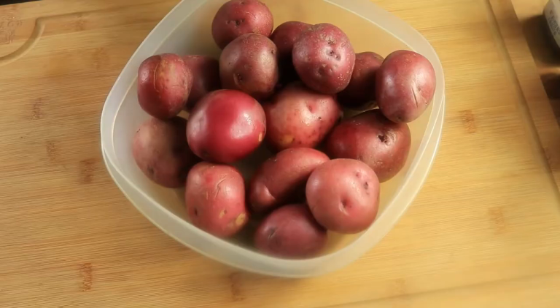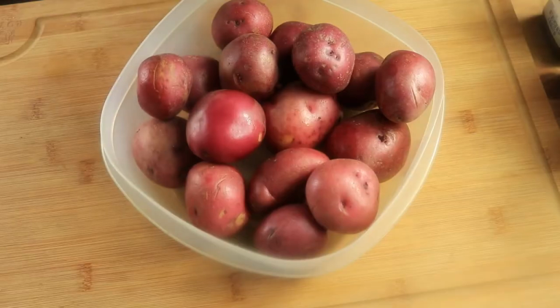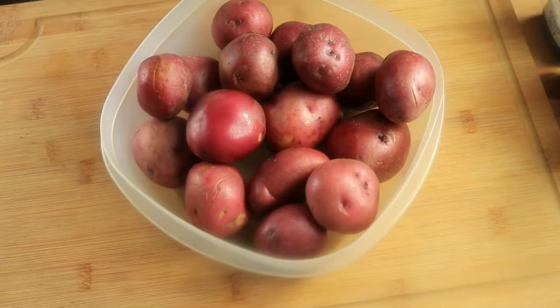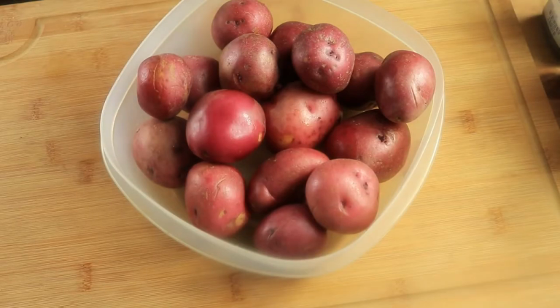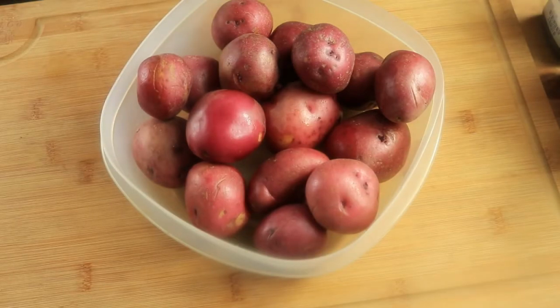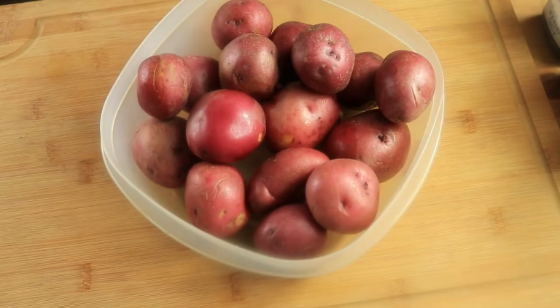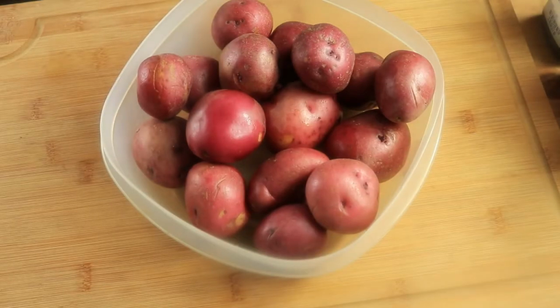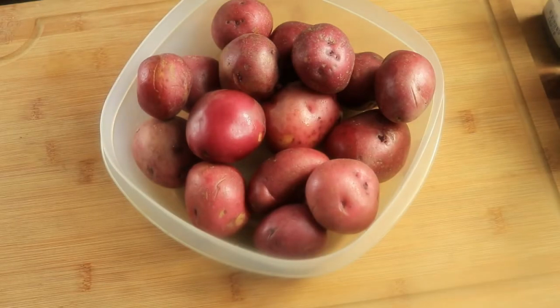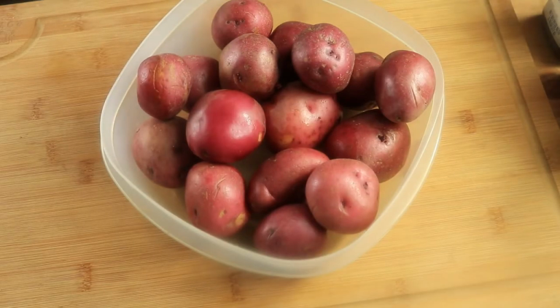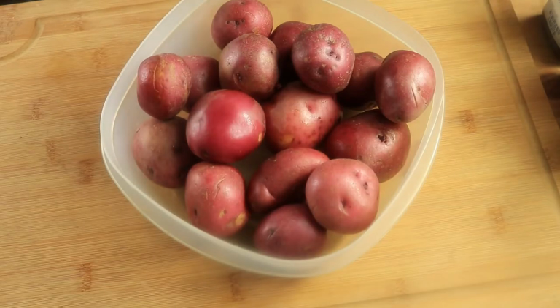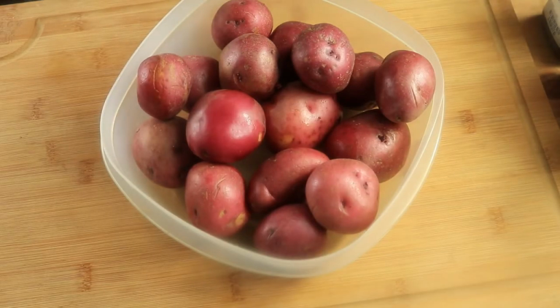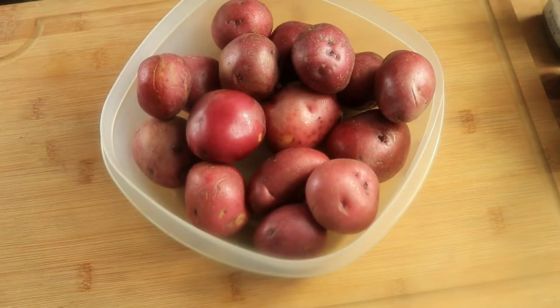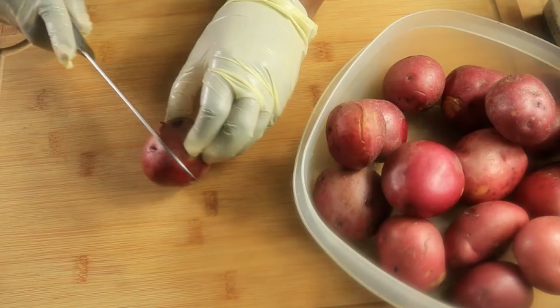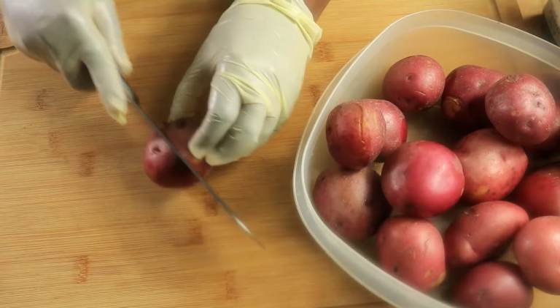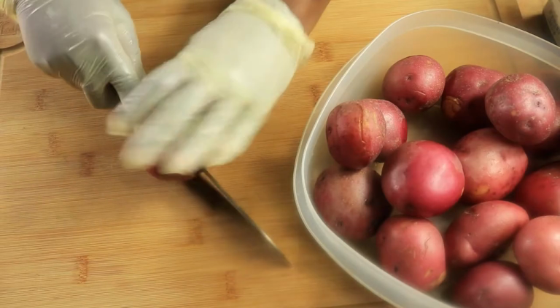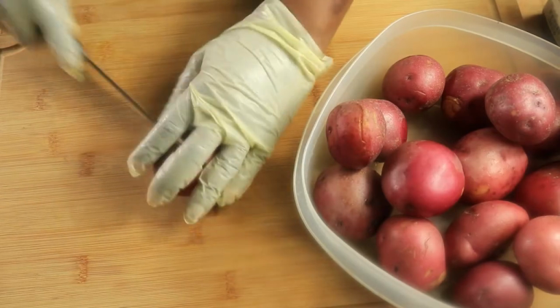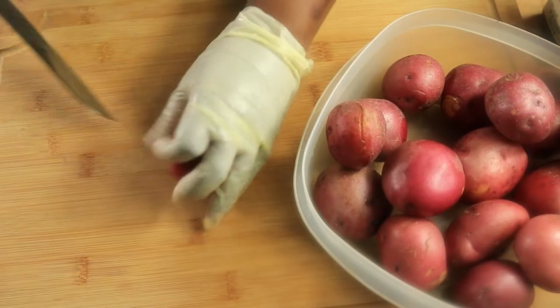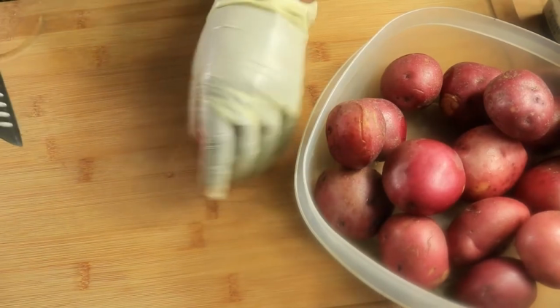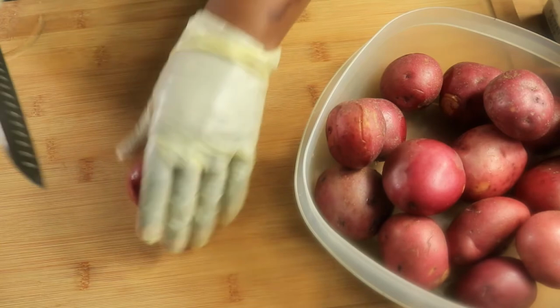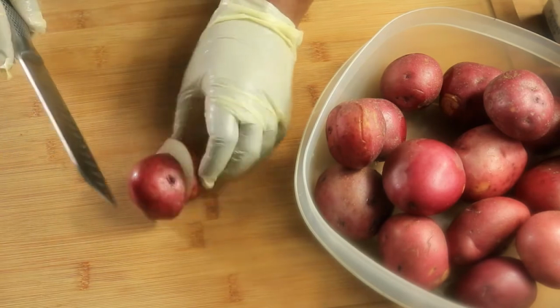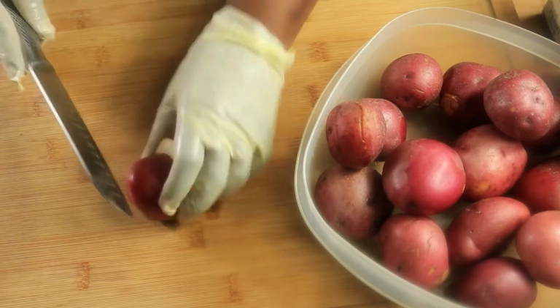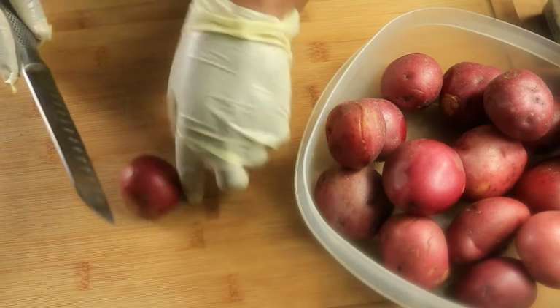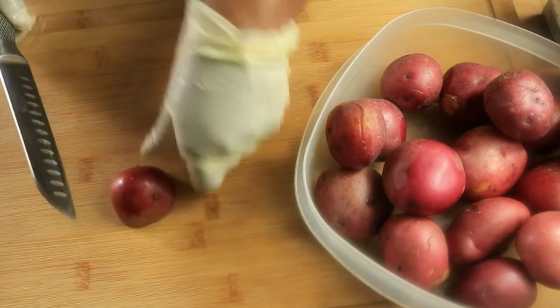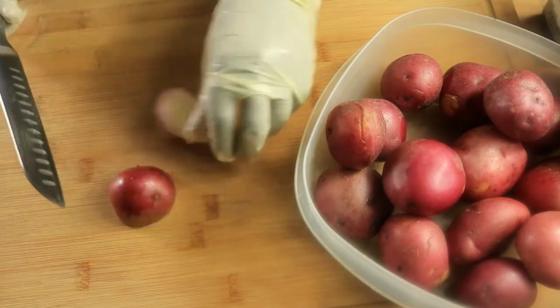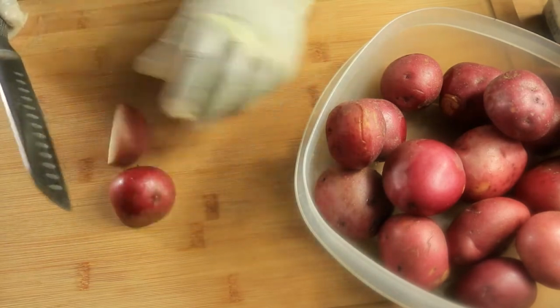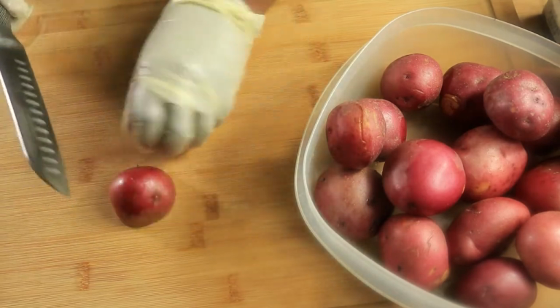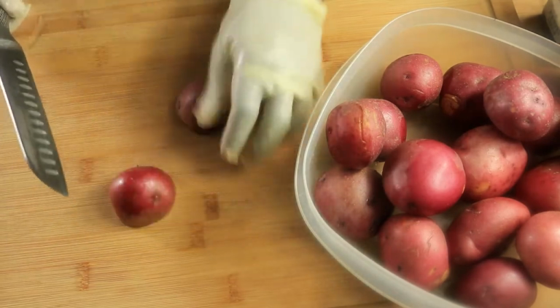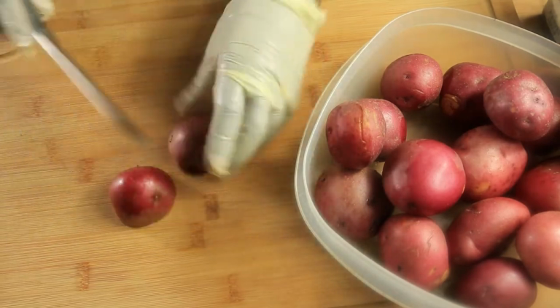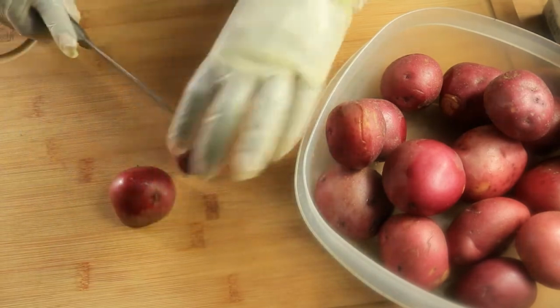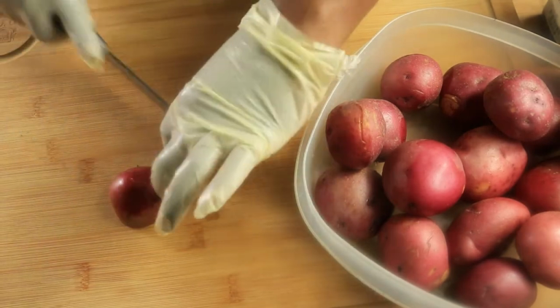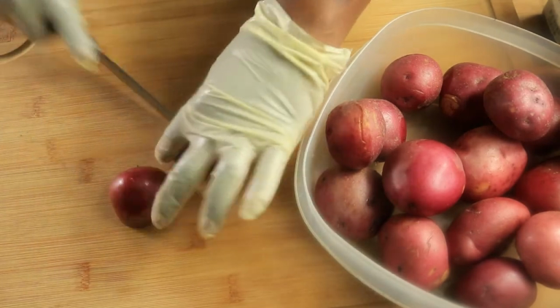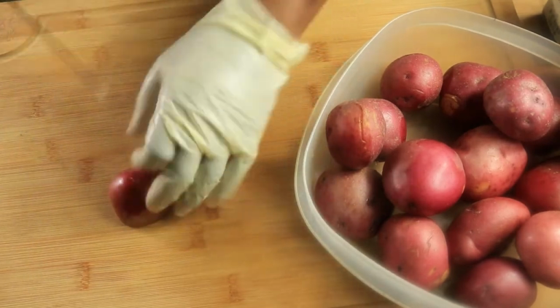Hey everyone, so today I'm going to be making mashed potatoes. I've already washed my potatoes and put them in this bowl.